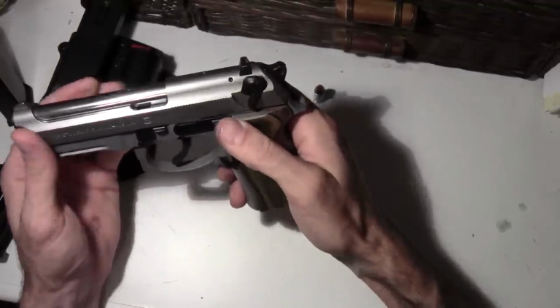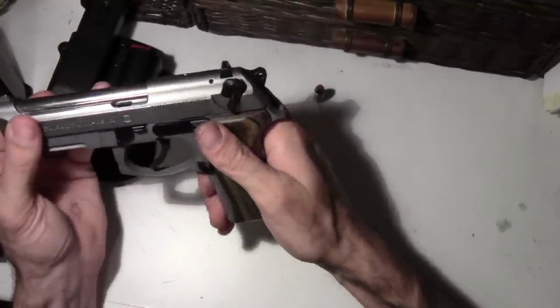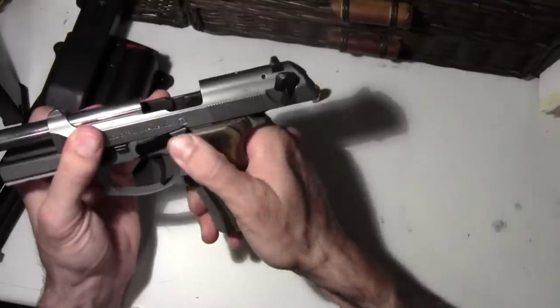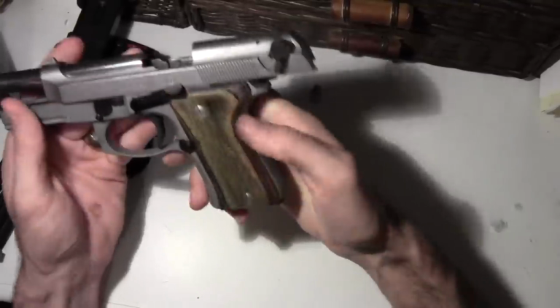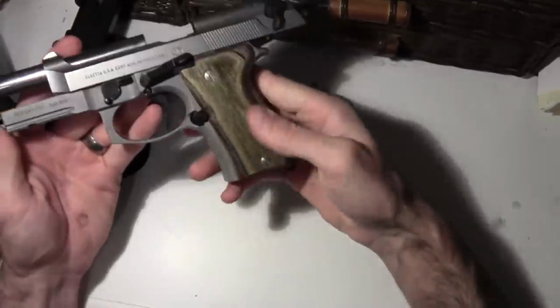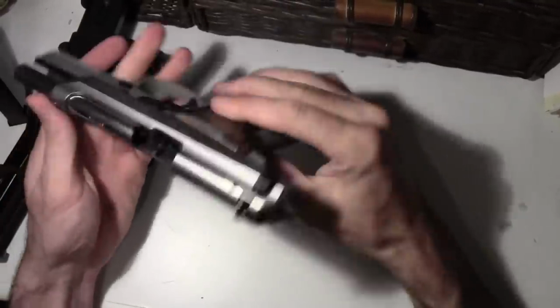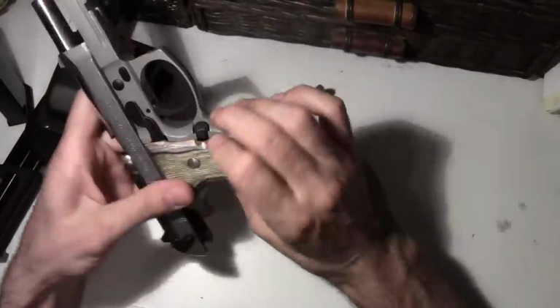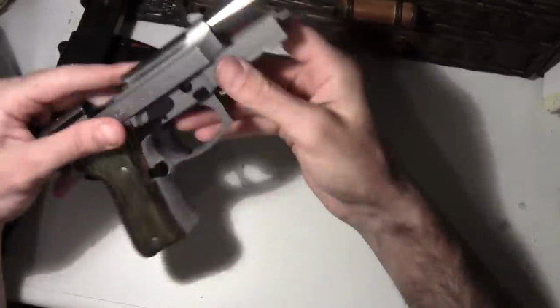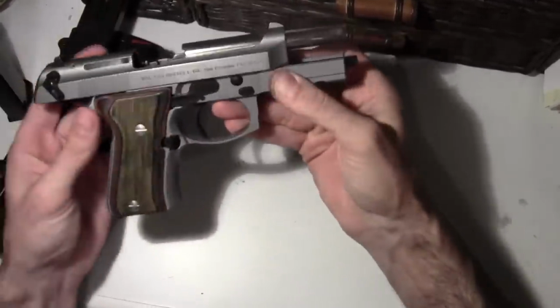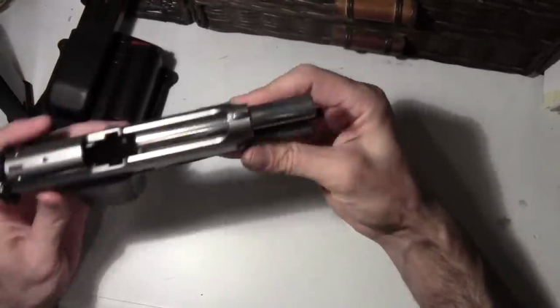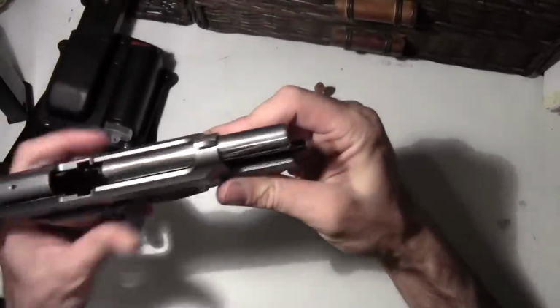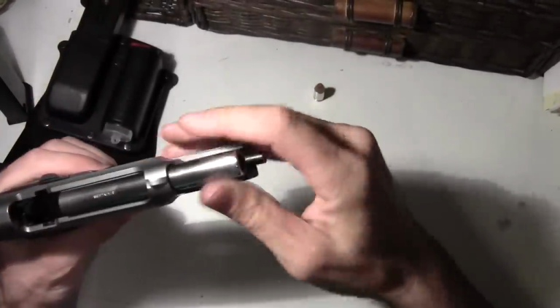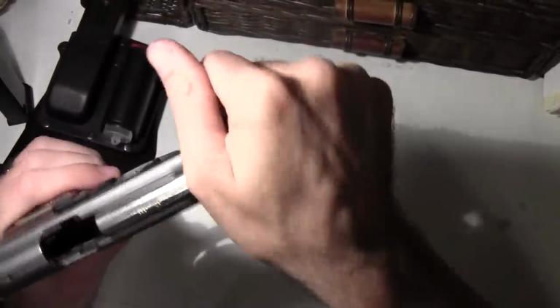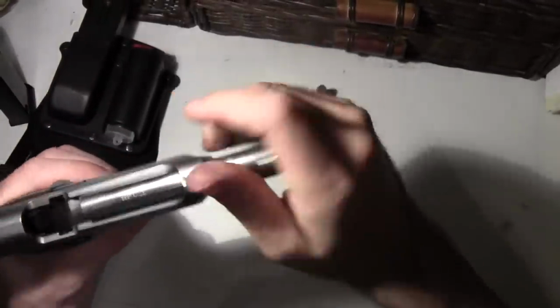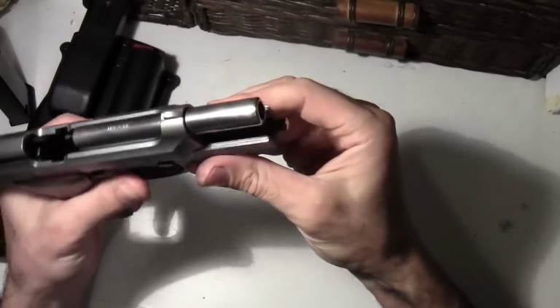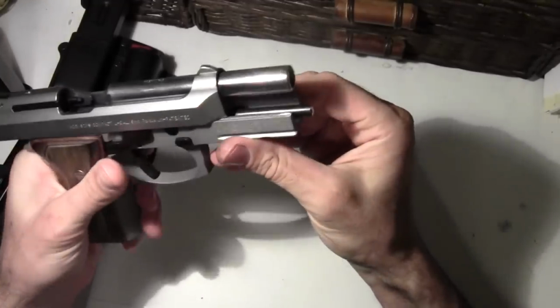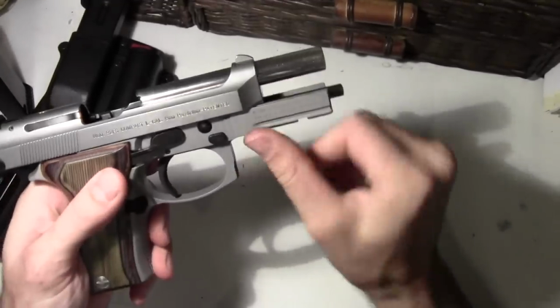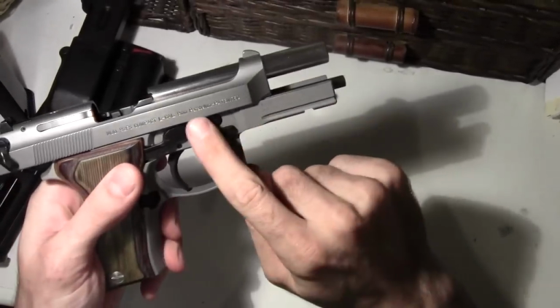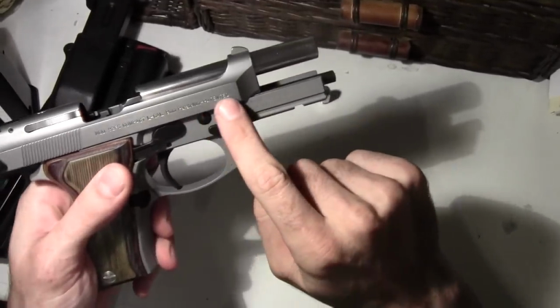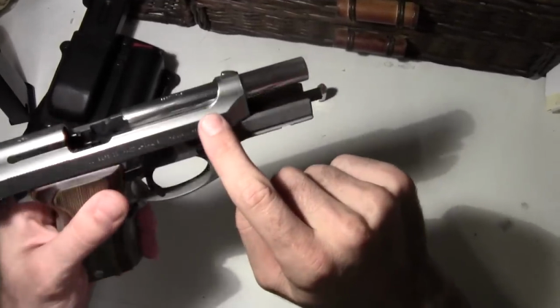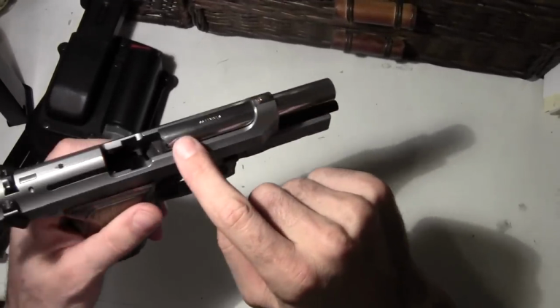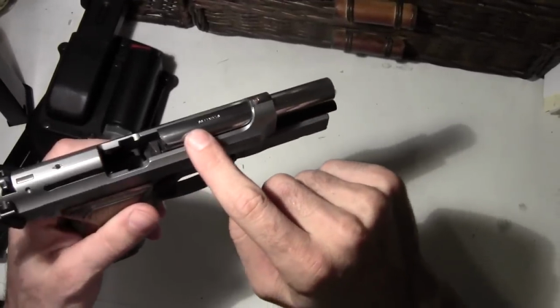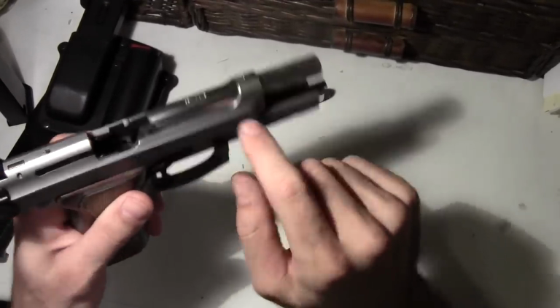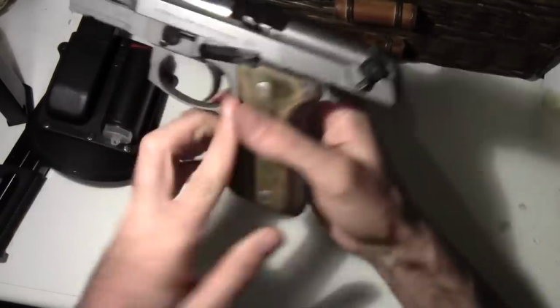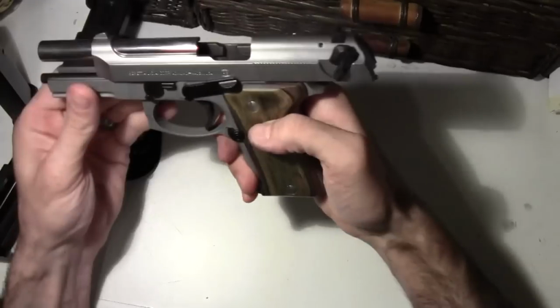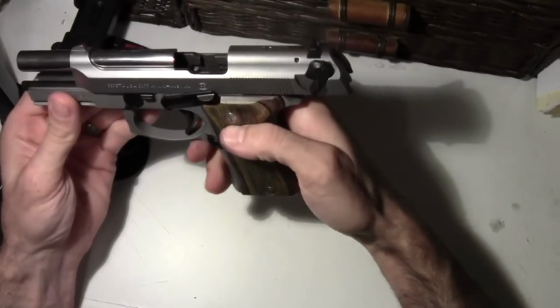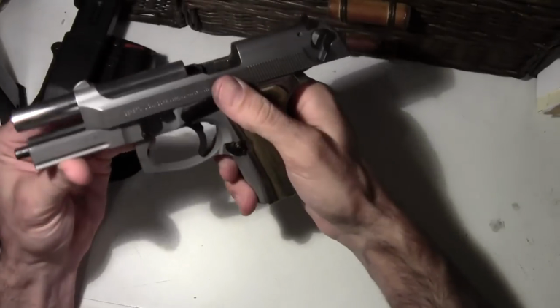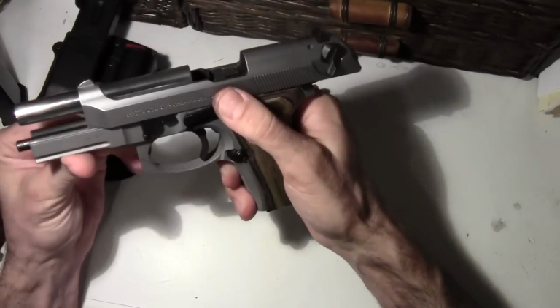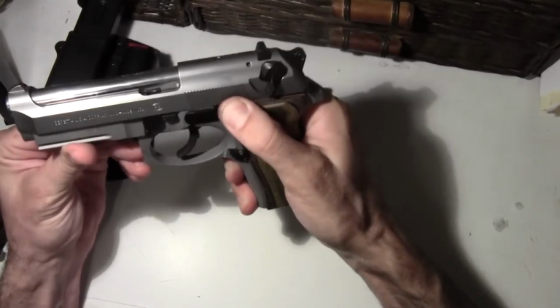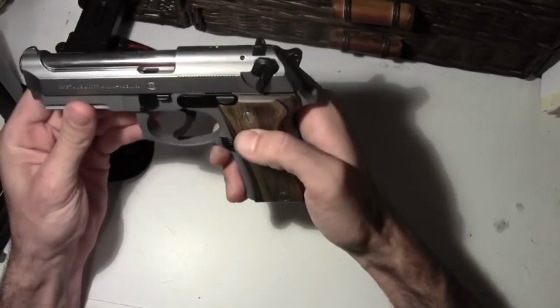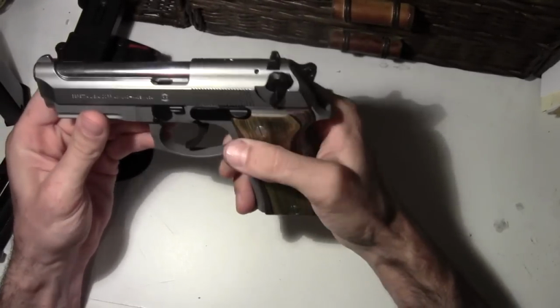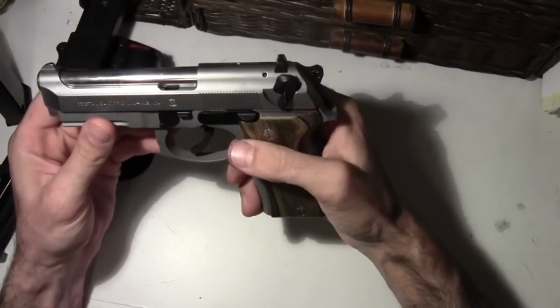I love this gun. I got that barrel polished compared to the rest of the finish here. And with the grips, it just looks really, really nice.